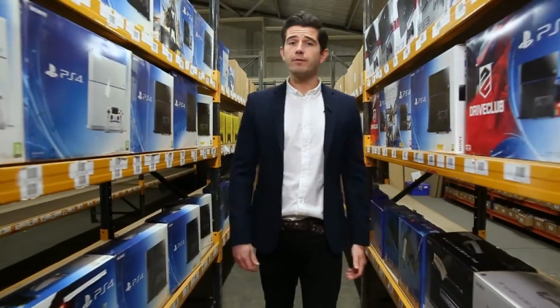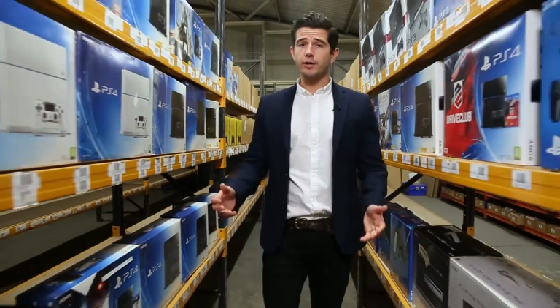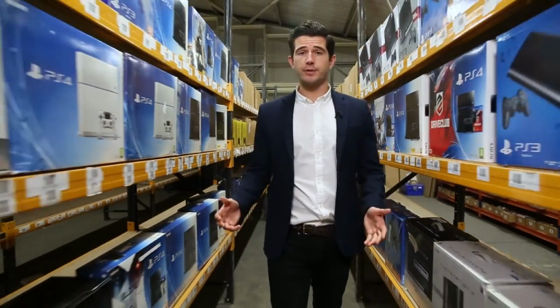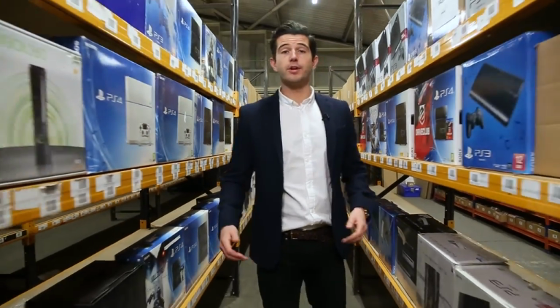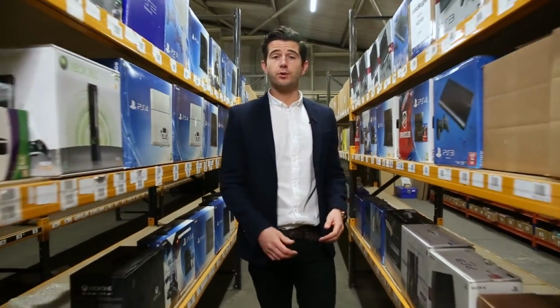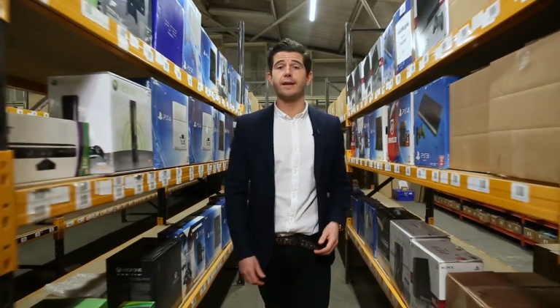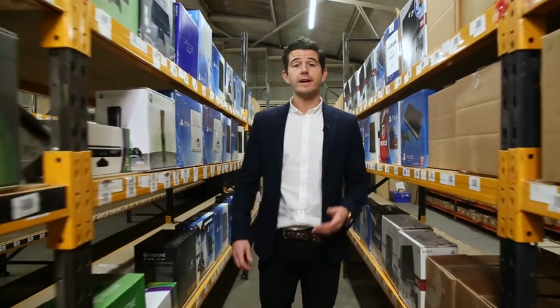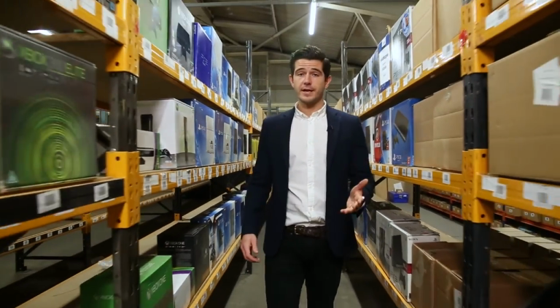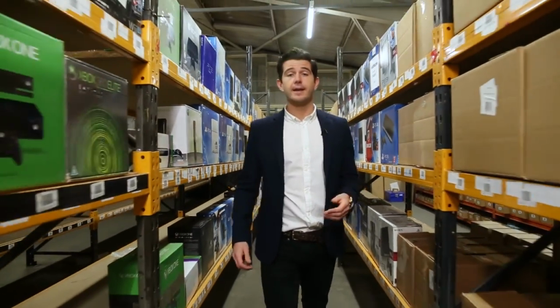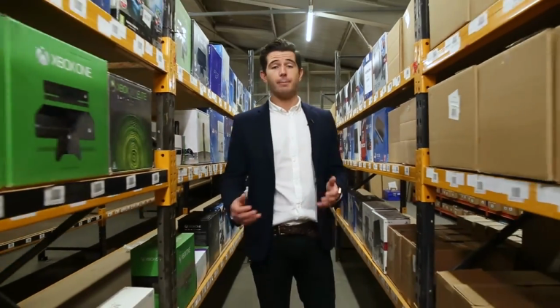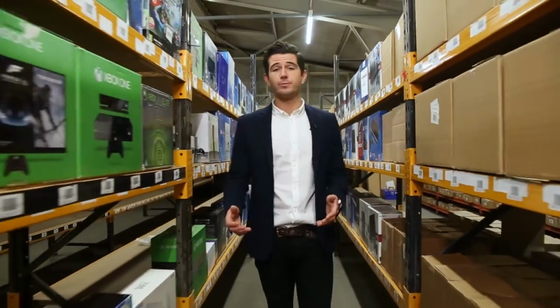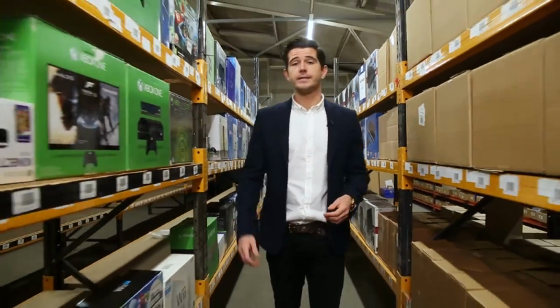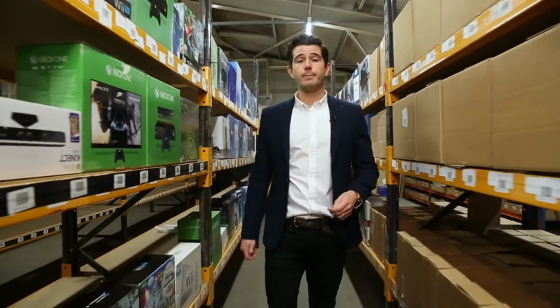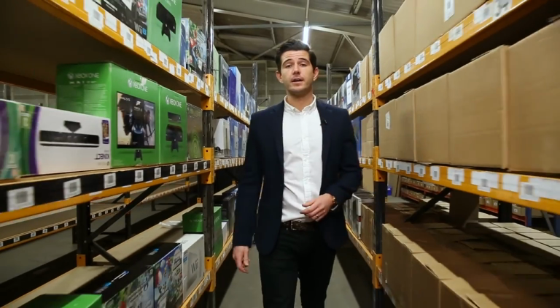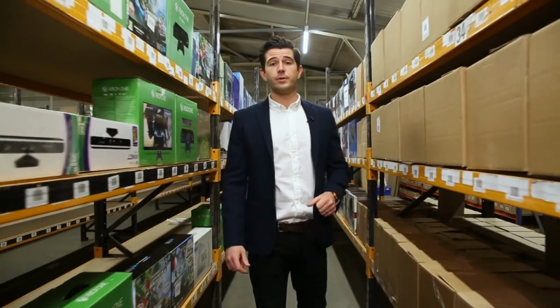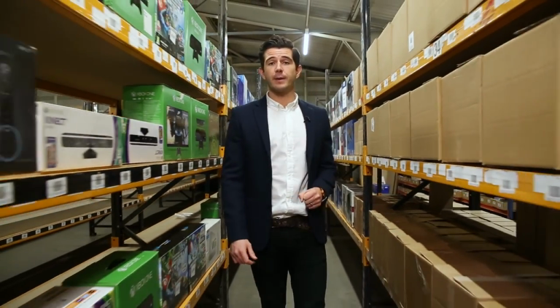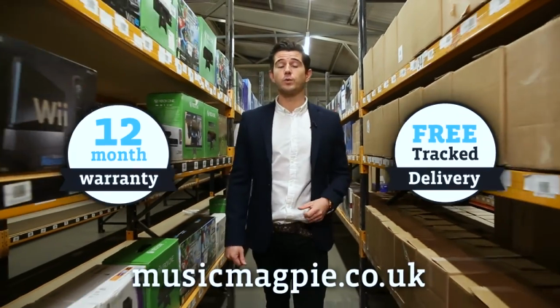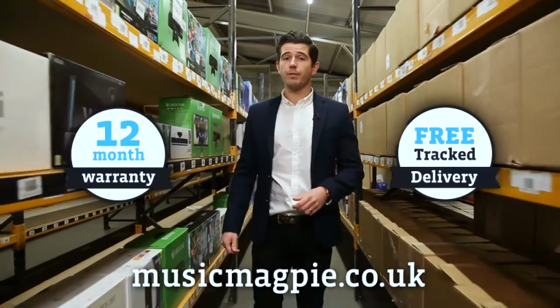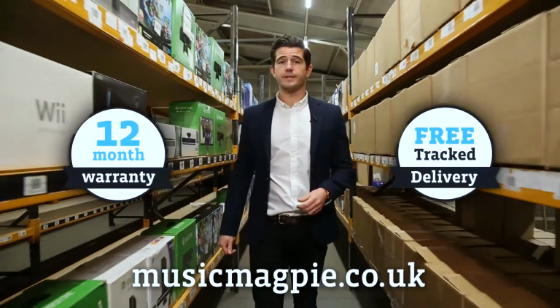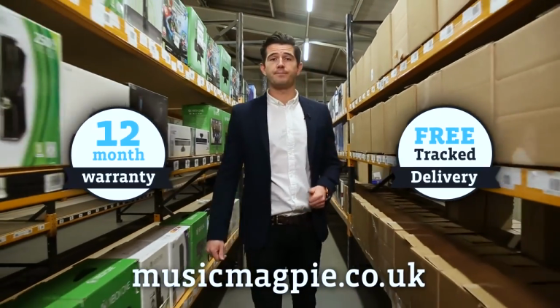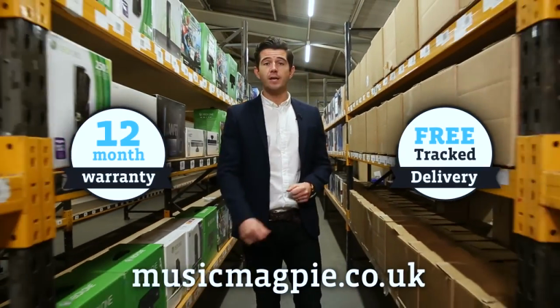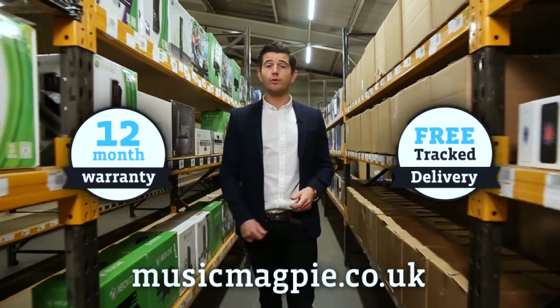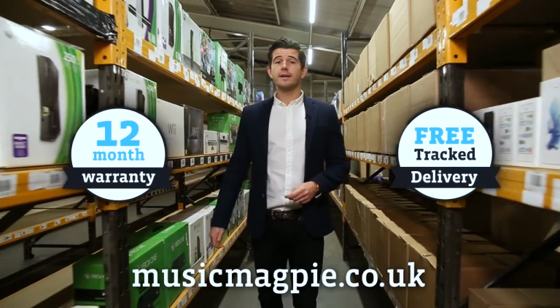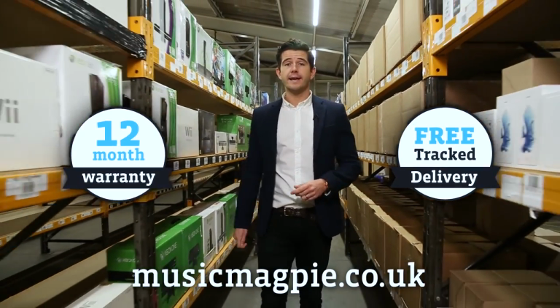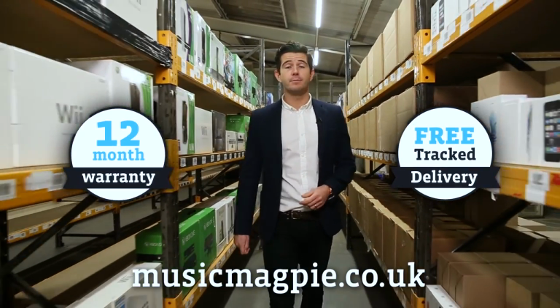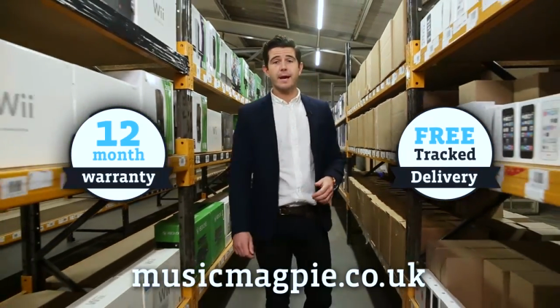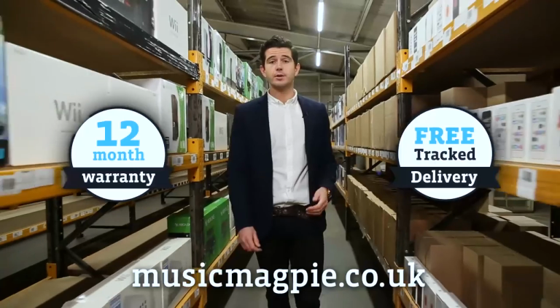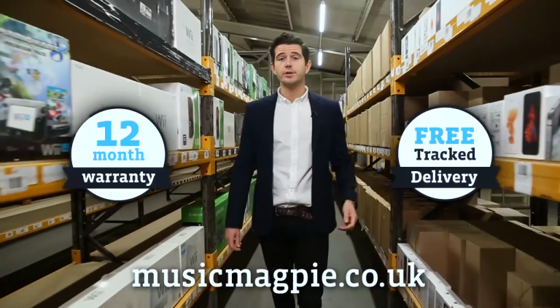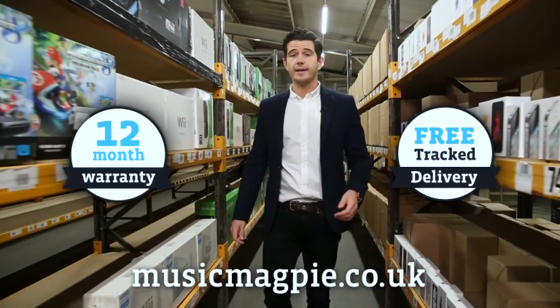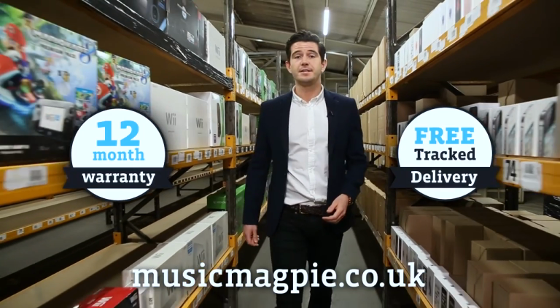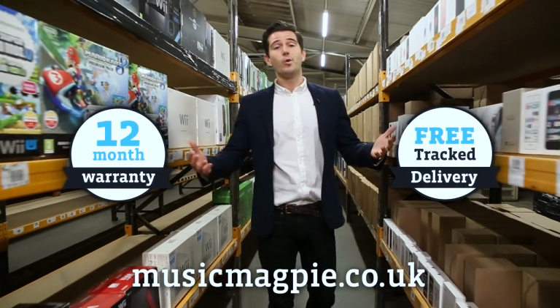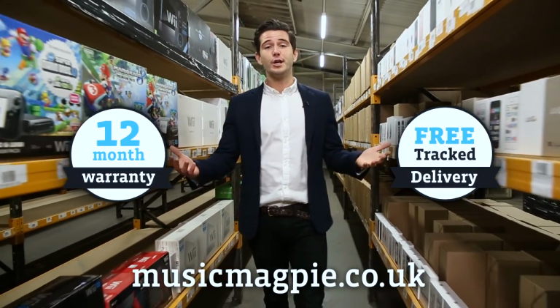Whichever product you choose, you can be sure you're getting a great device at an amazing price, backed up by Music Magpie's 12 month warranty. So, order online today at musicmagpie.co.uk. Why wouldn't you?